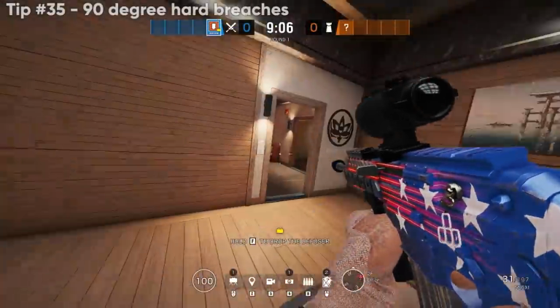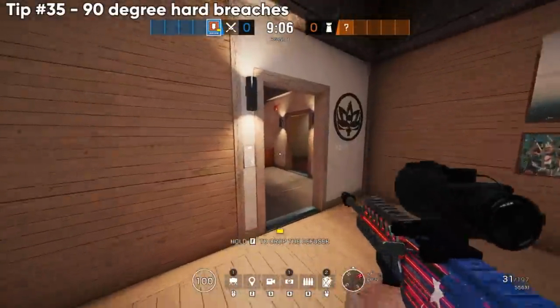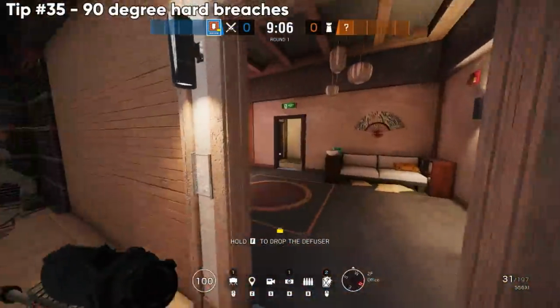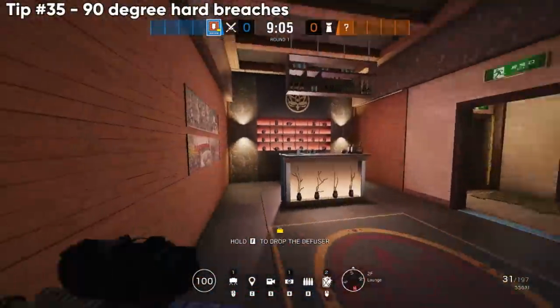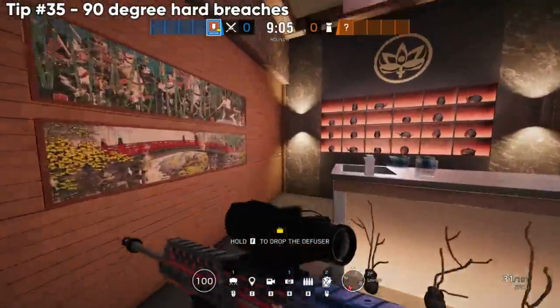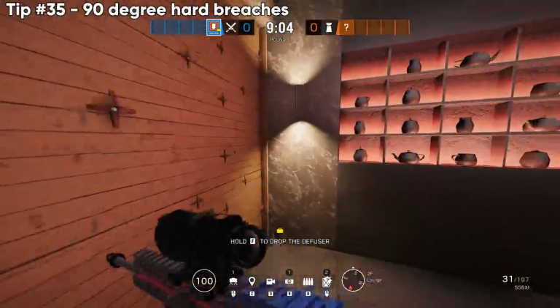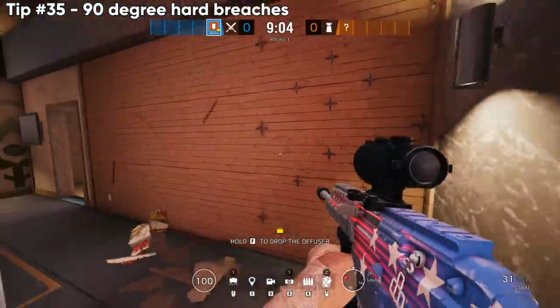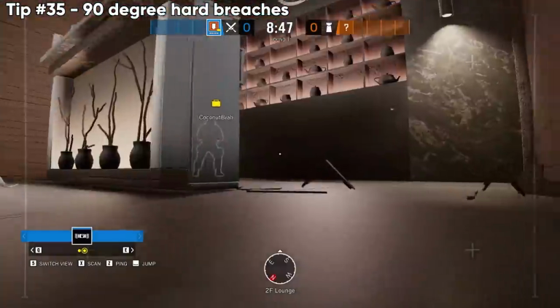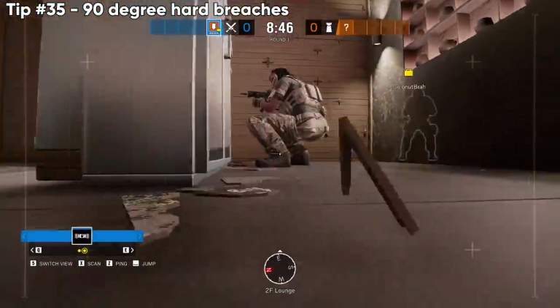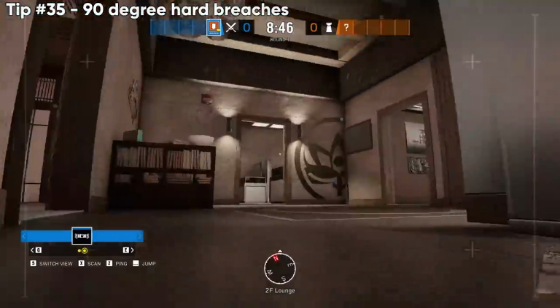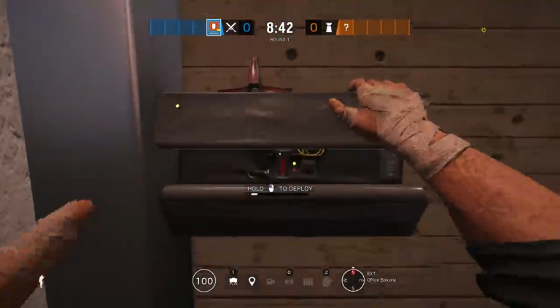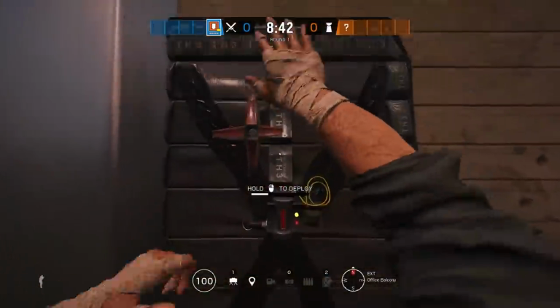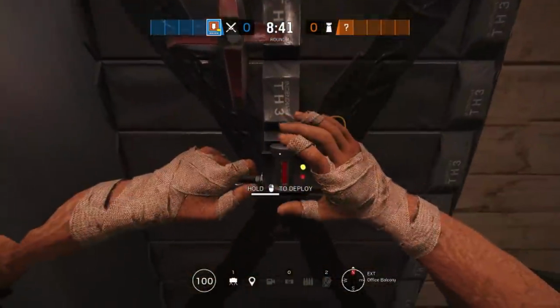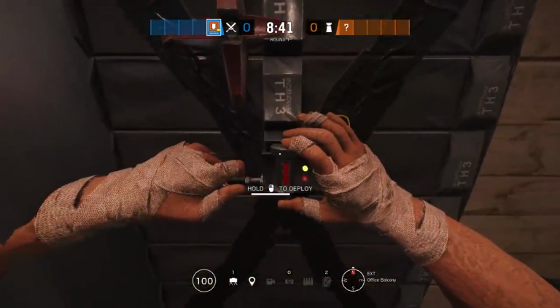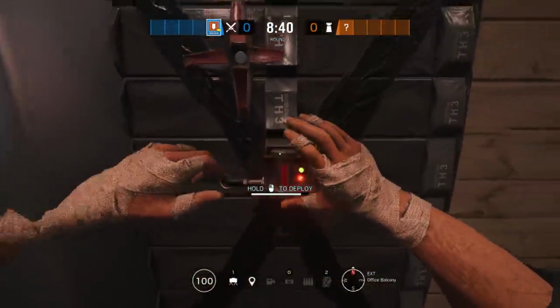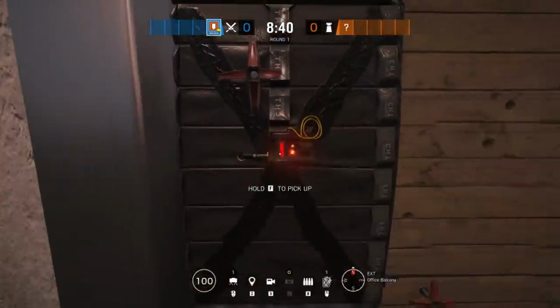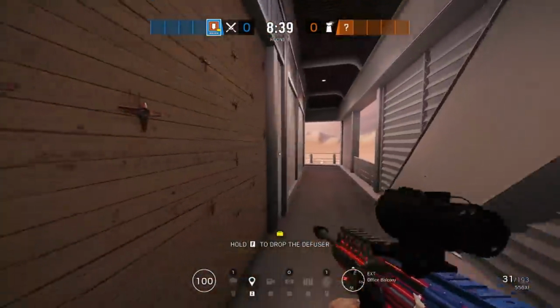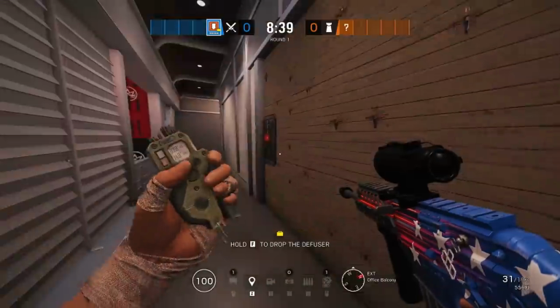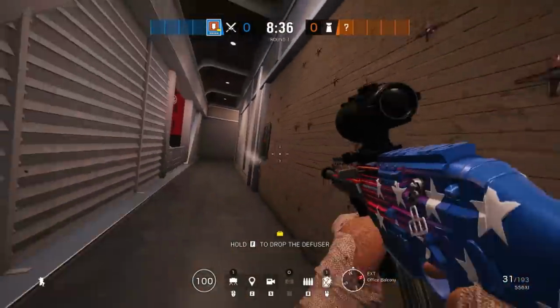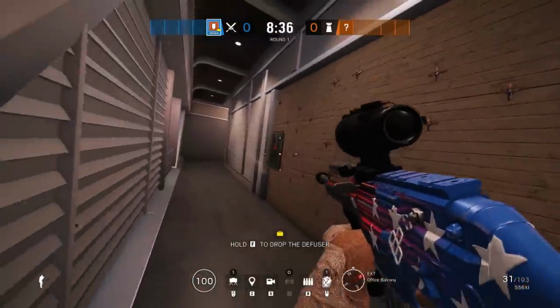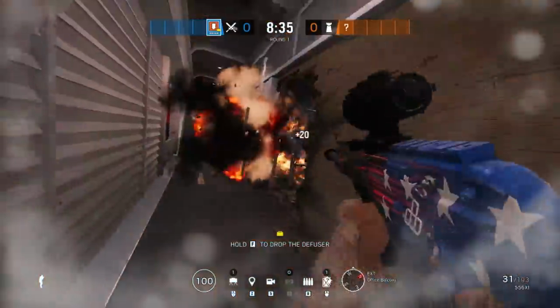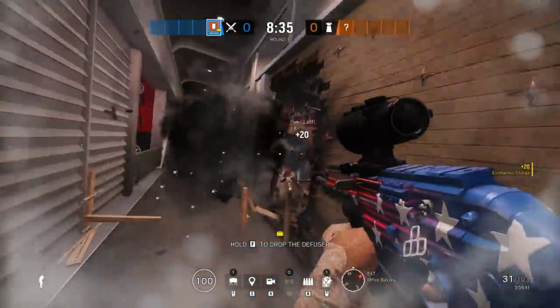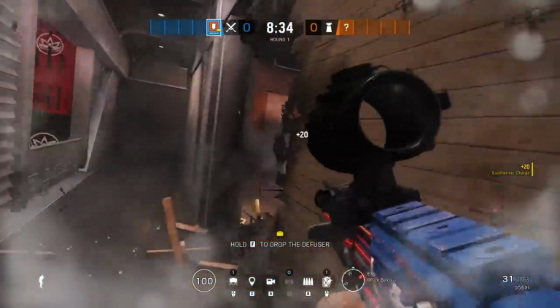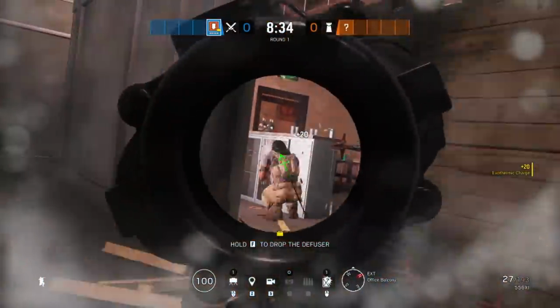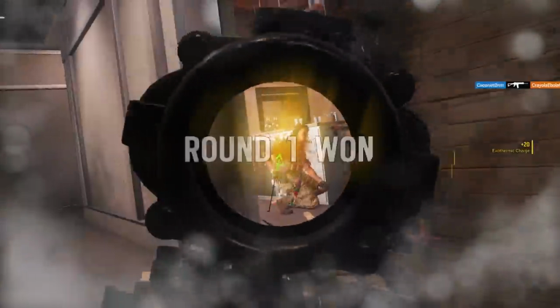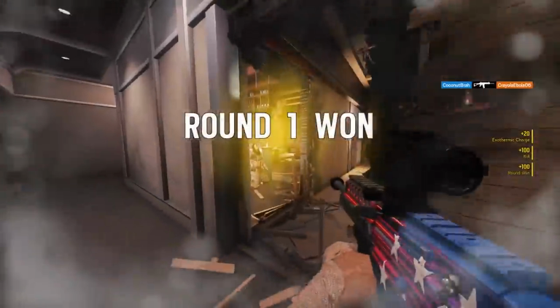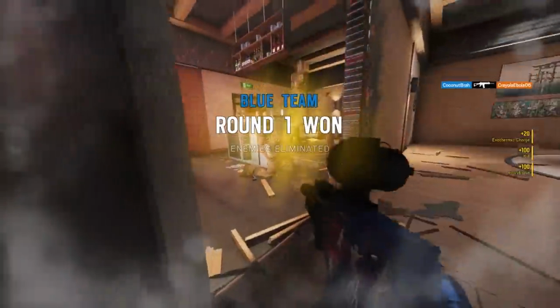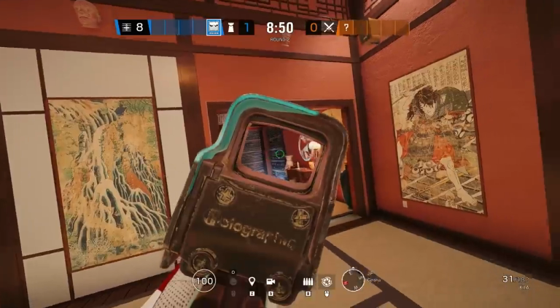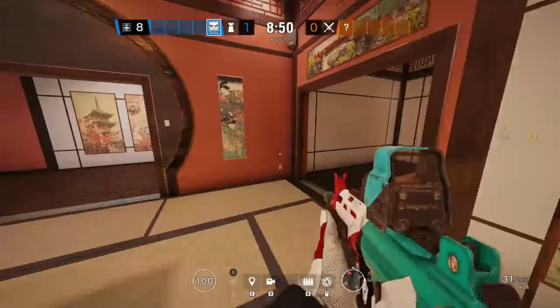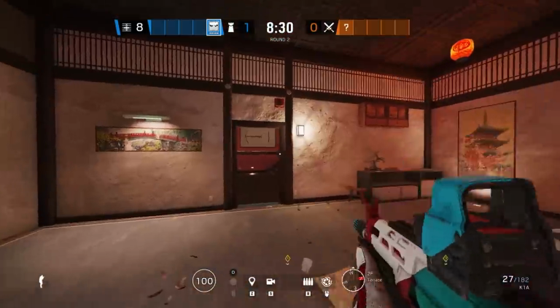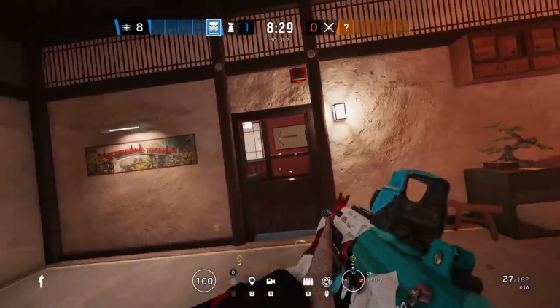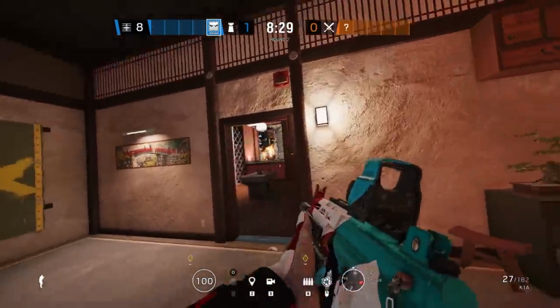Next, Macy J's big brain play — you can actually break 90-degree angle reinforced walls with a single Thermite charge. It's a similar concept to using it on a door next to a reinforced wall on Border, but this takes it to a whole other level.